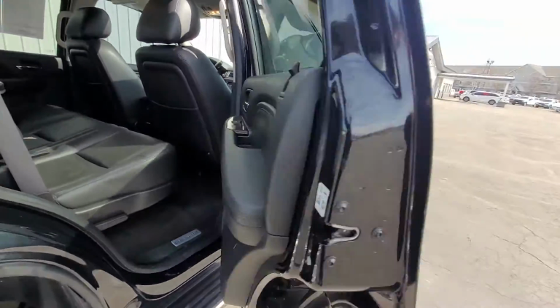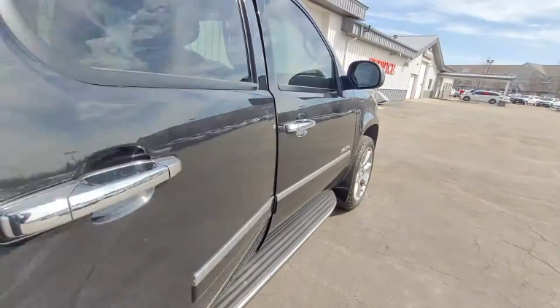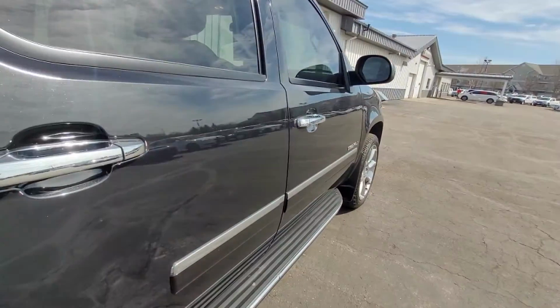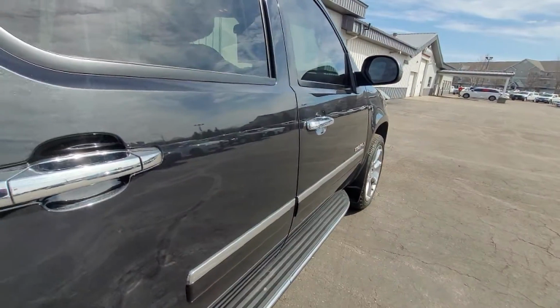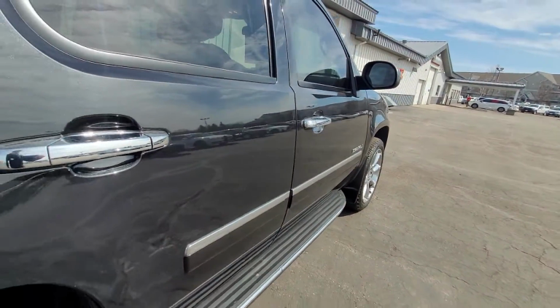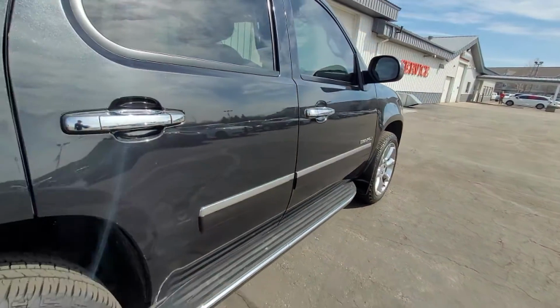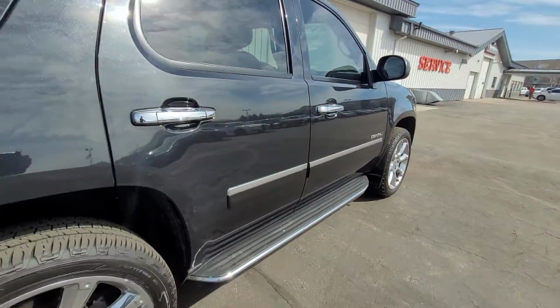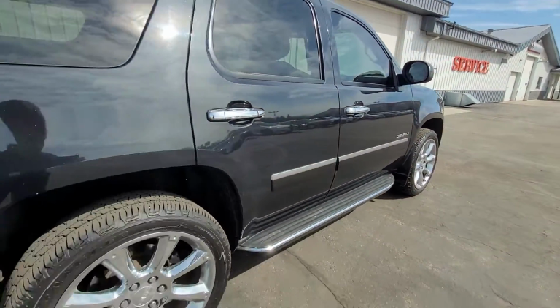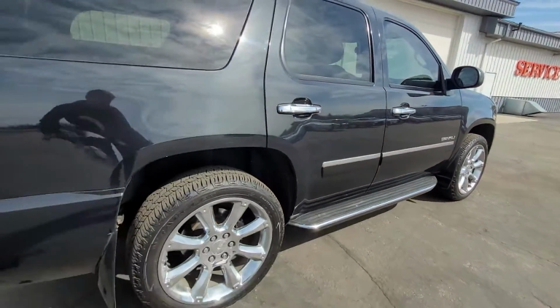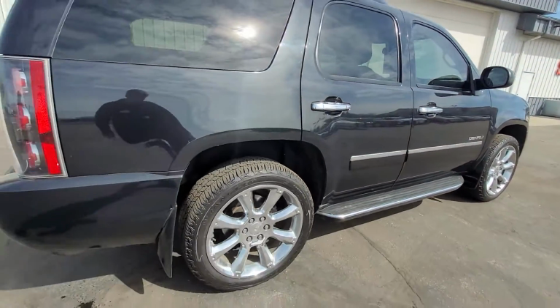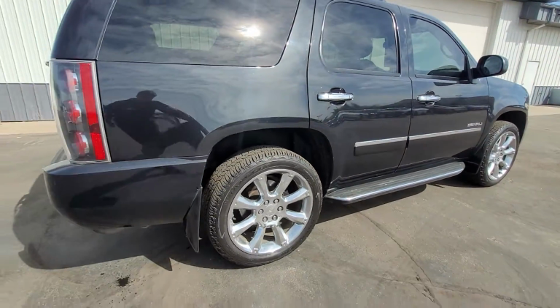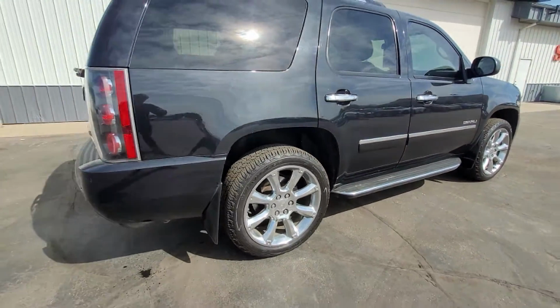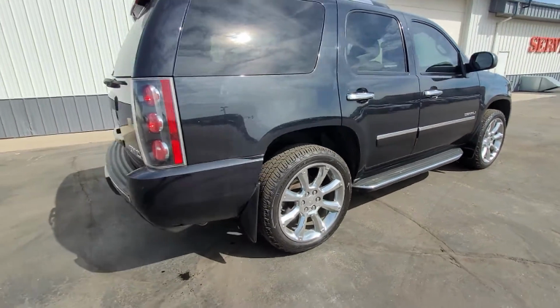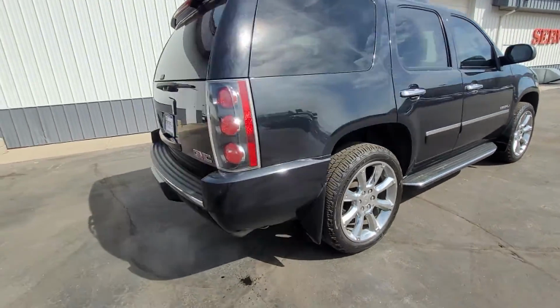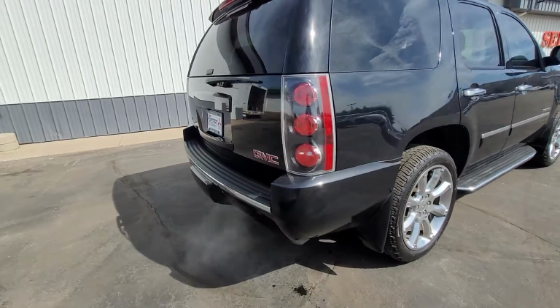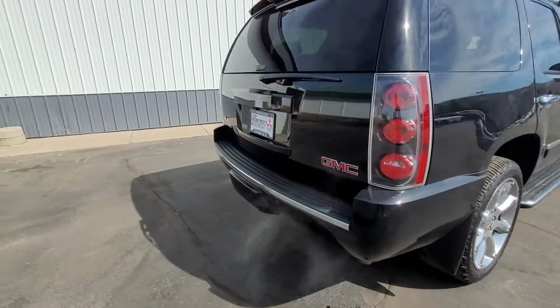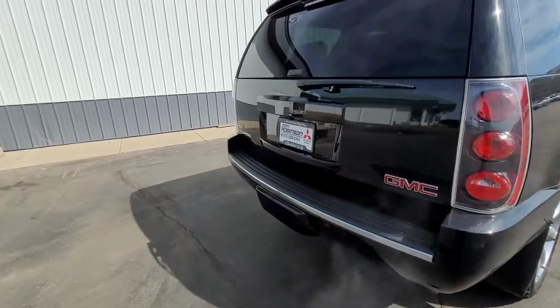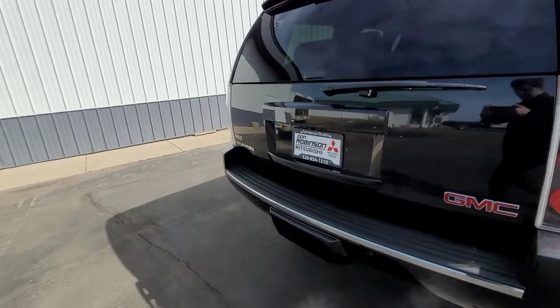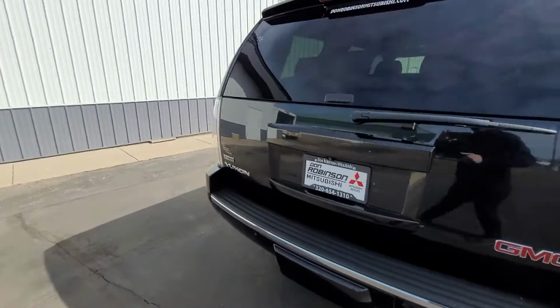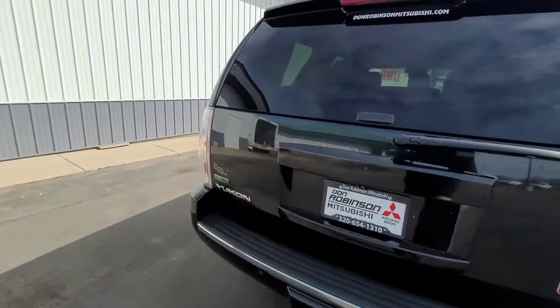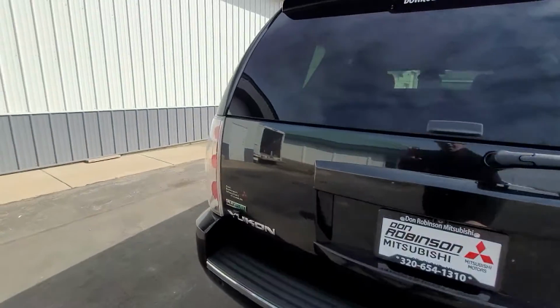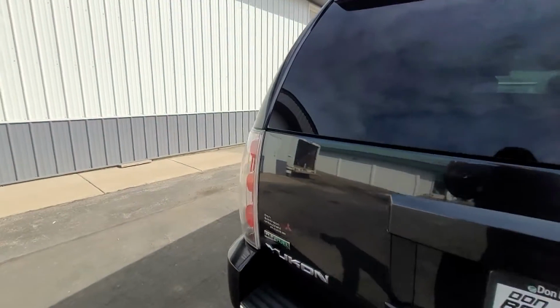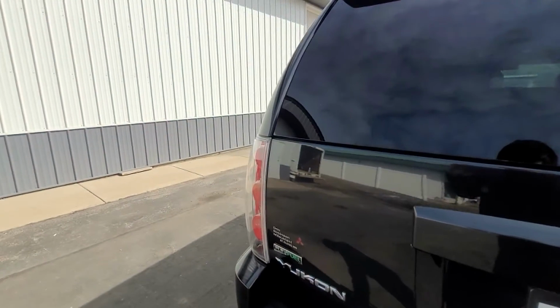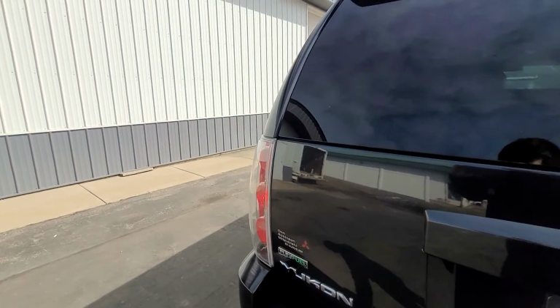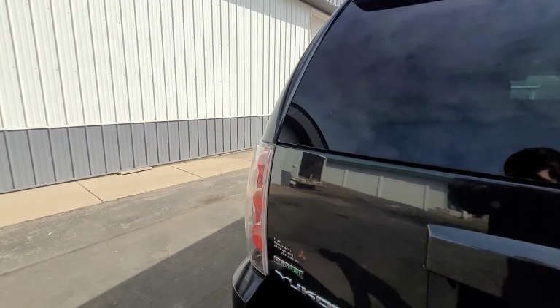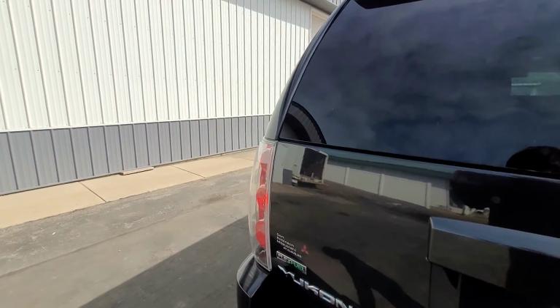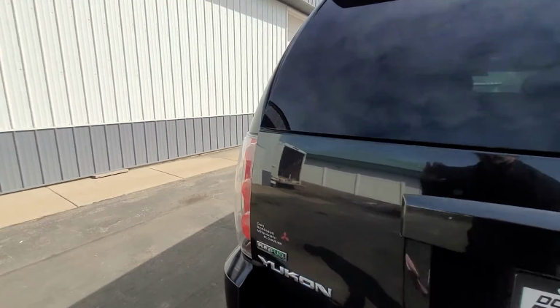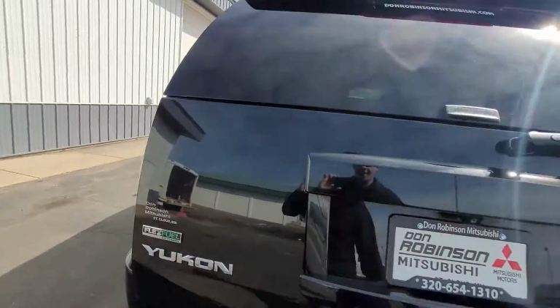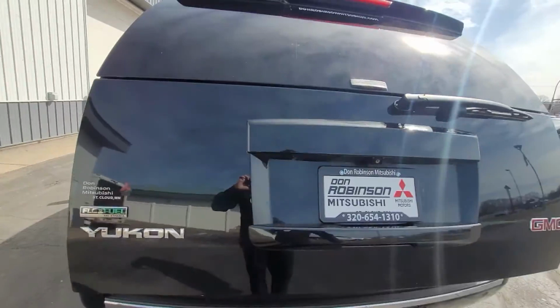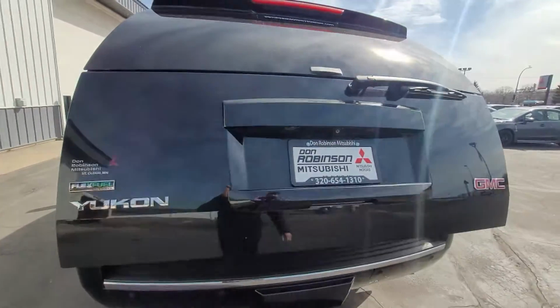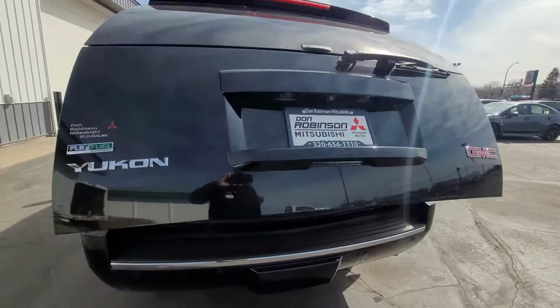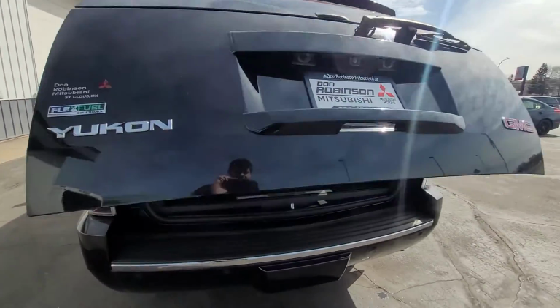You got the really nice side steps here, the big chrome wheels. And this is the Denali package — it is going to come with pretty much everything this thing has to offer.